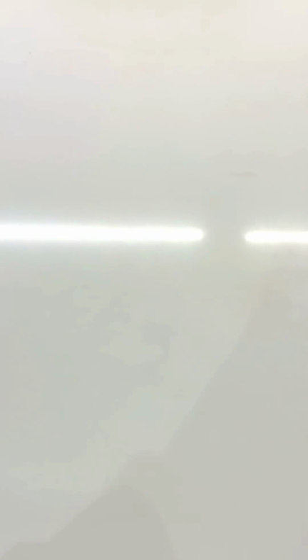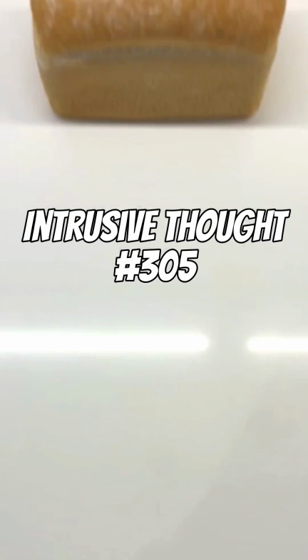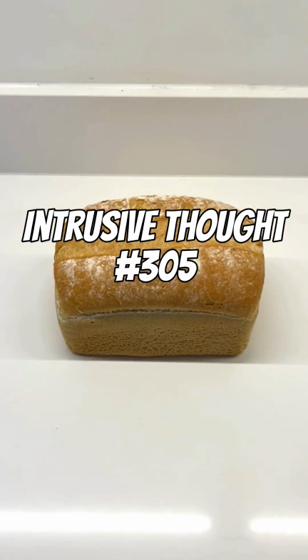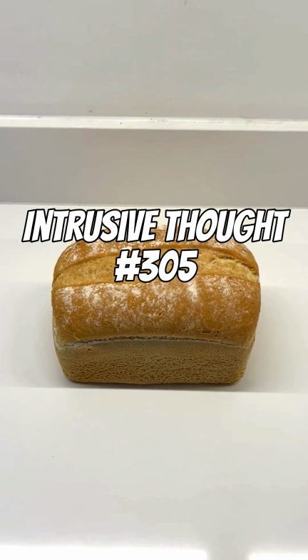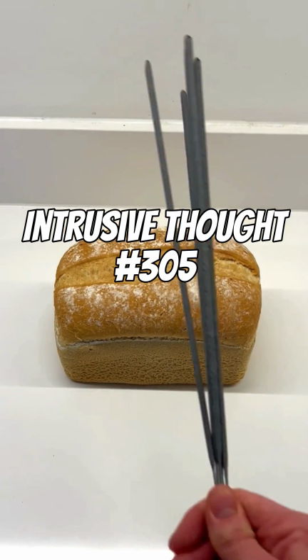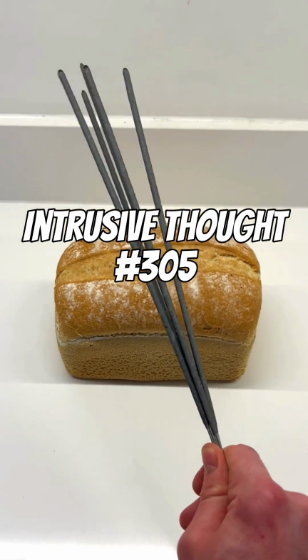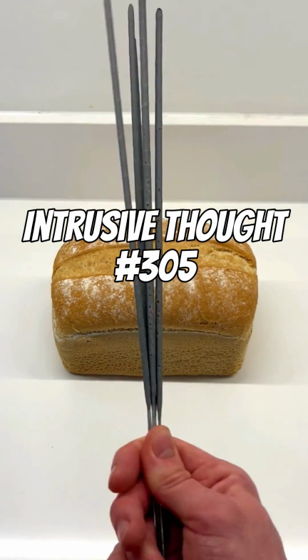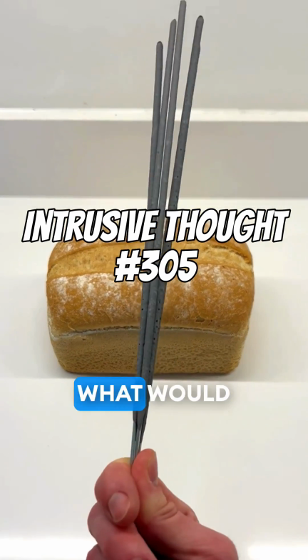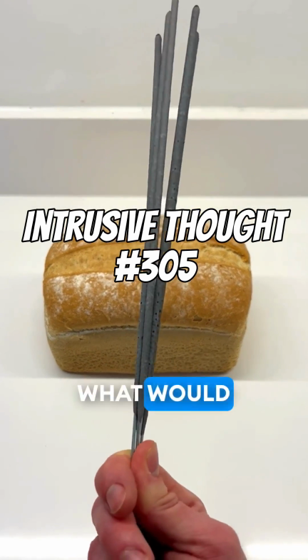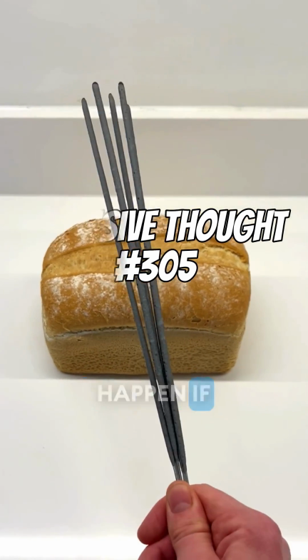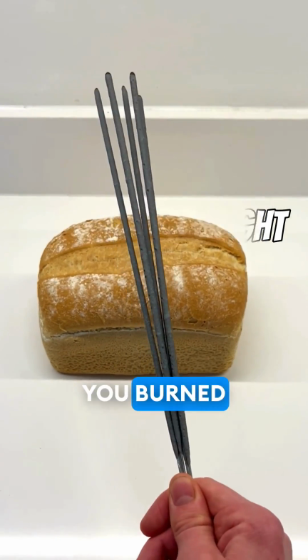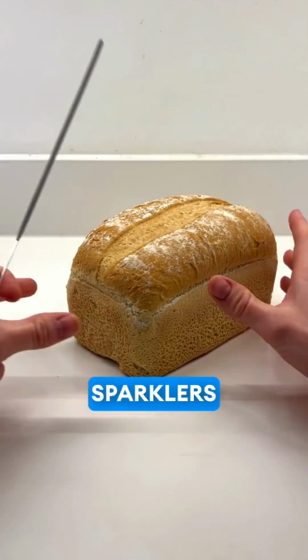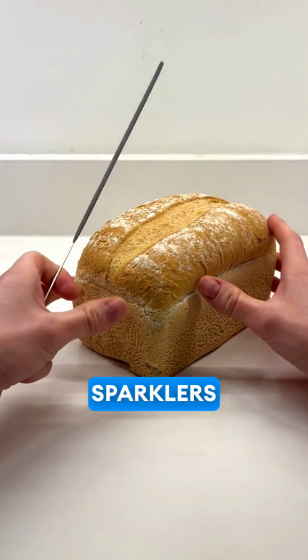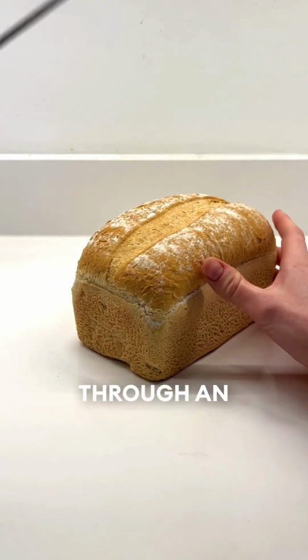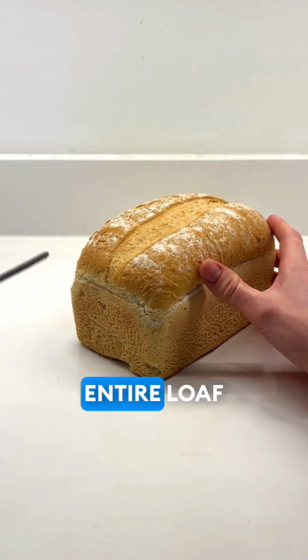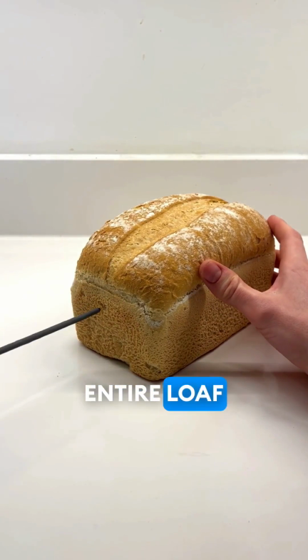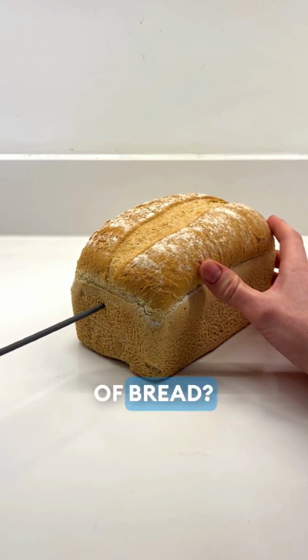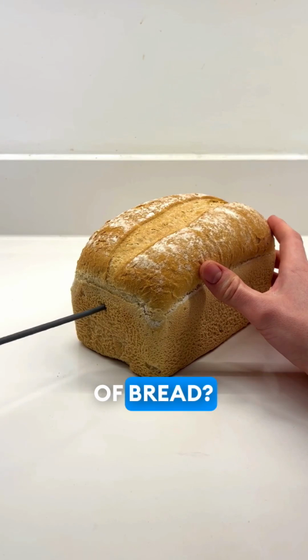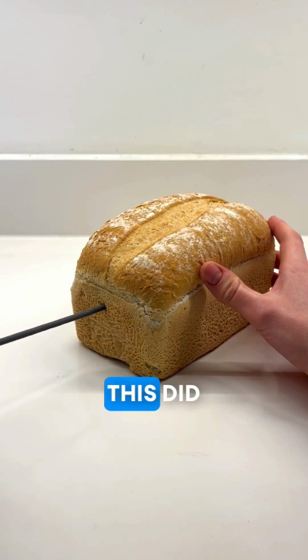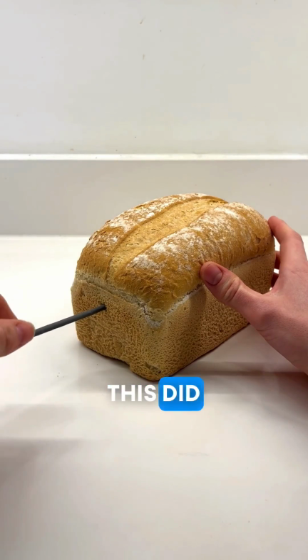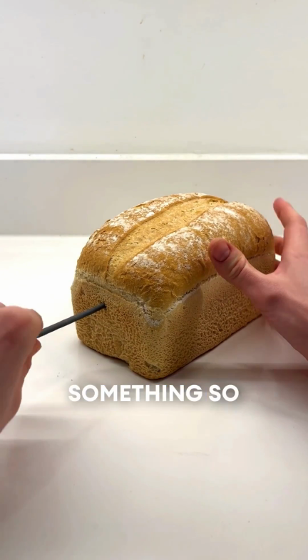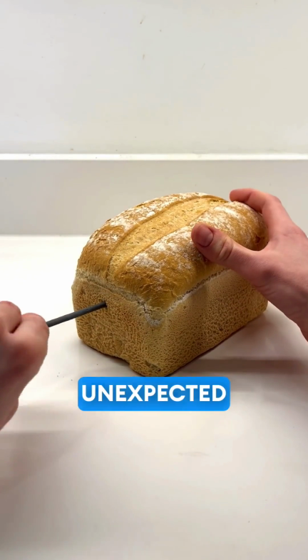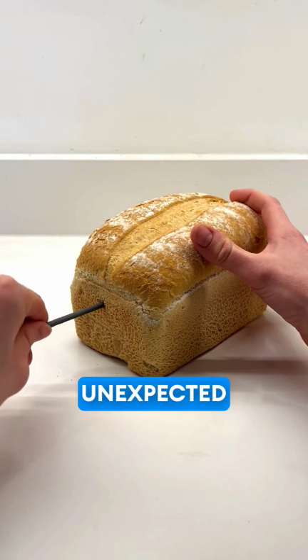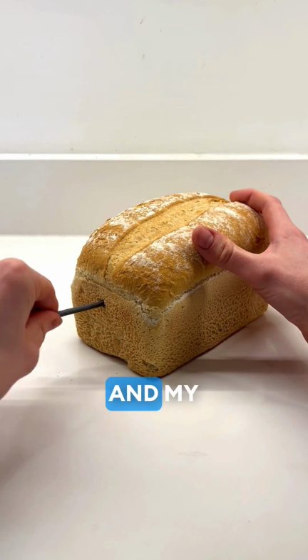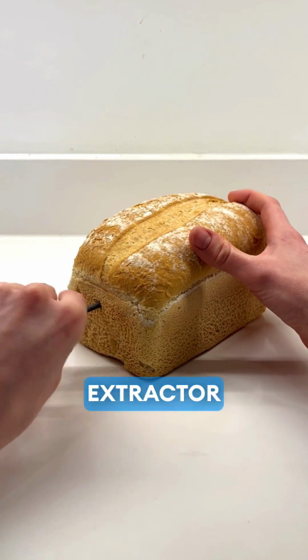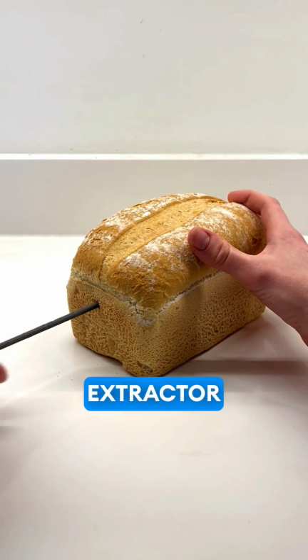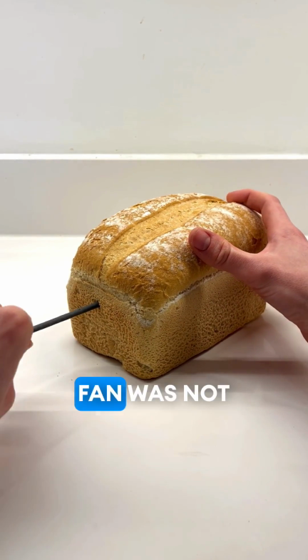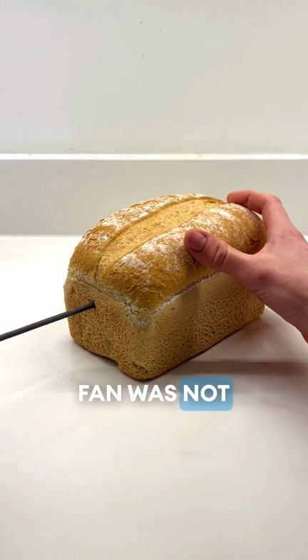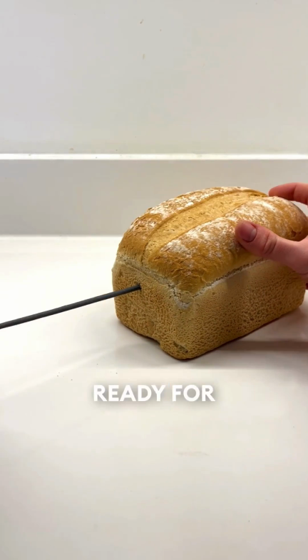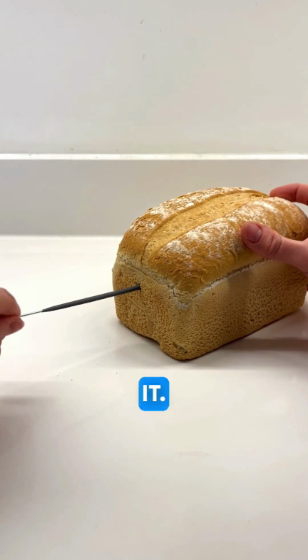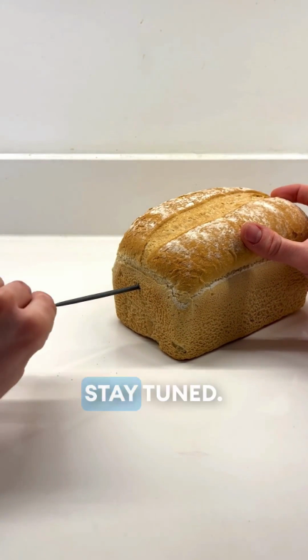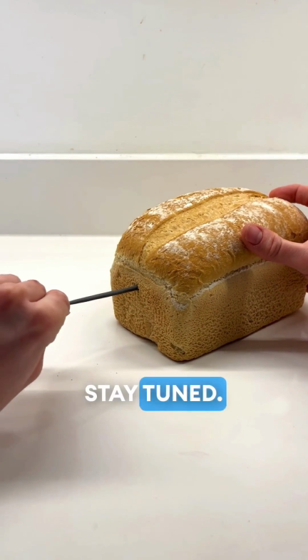Intrusive thought number 305. What would happen if you burned sparklers through an entire loaf of bread? This did something so unexpected, and my extractor fan was not ready for it. Stay tuned.